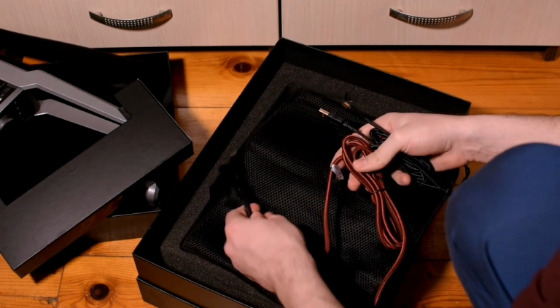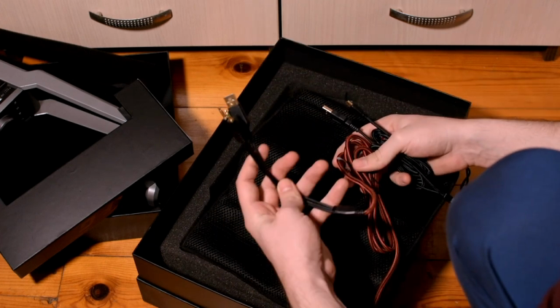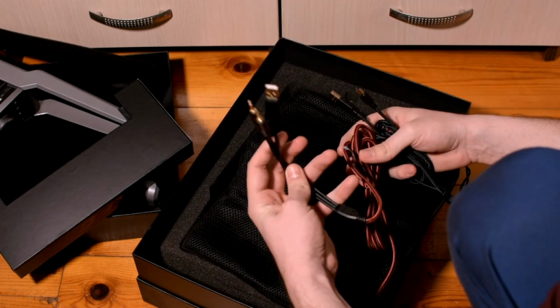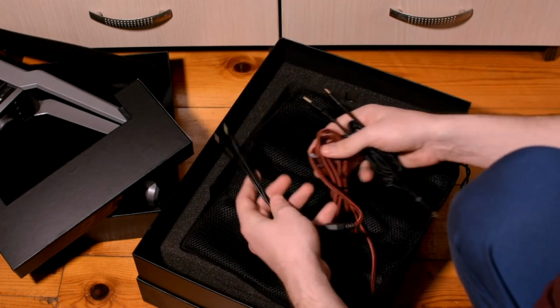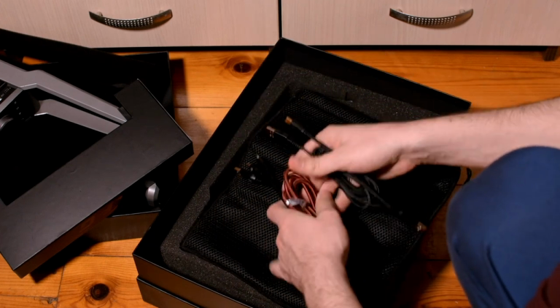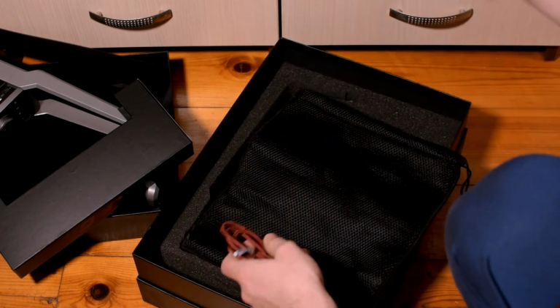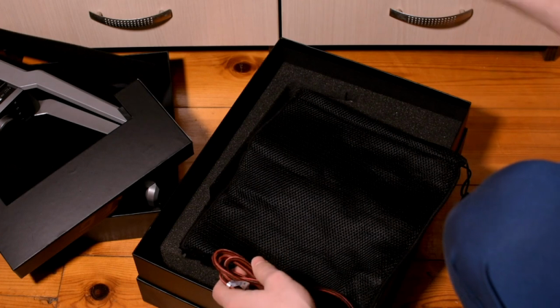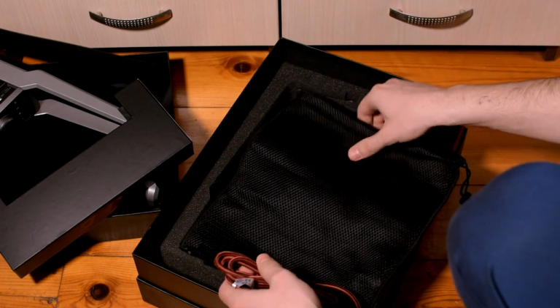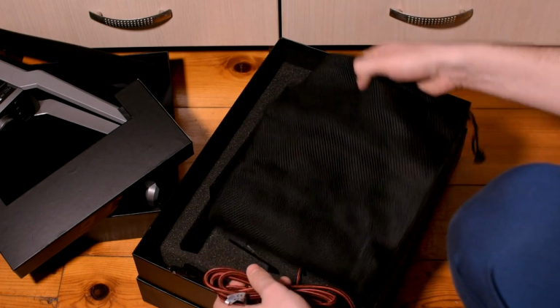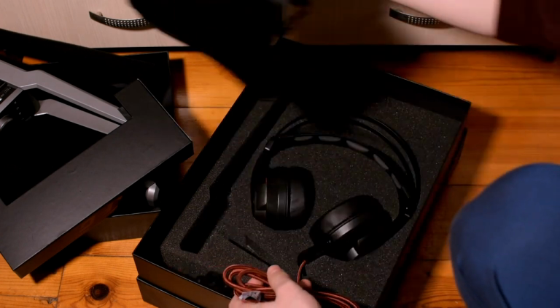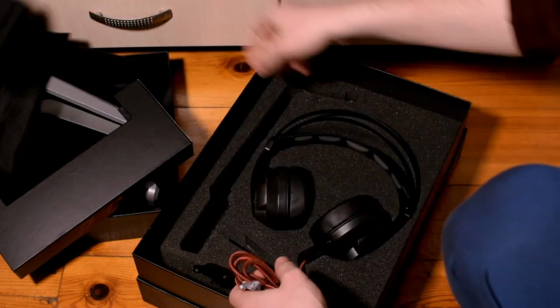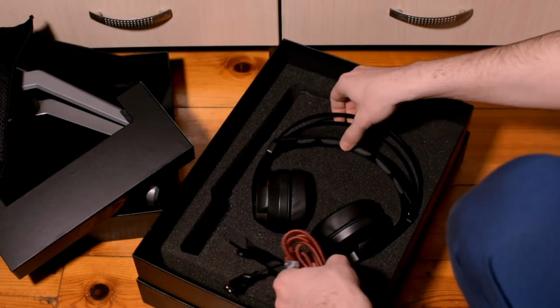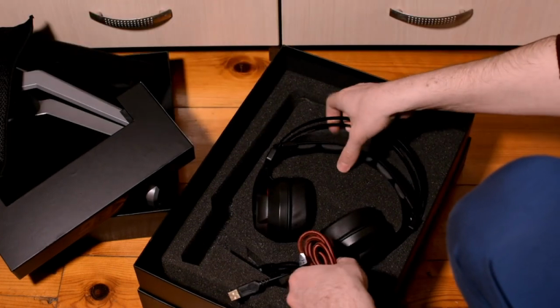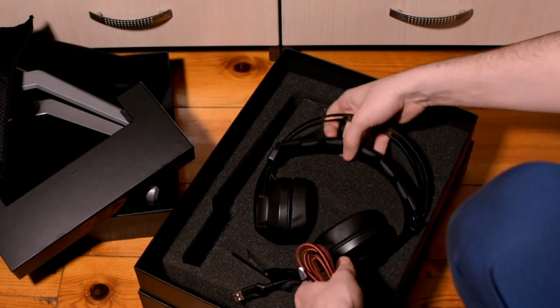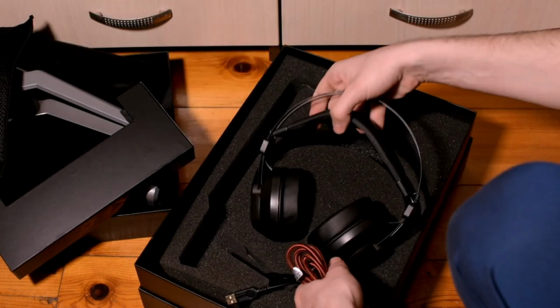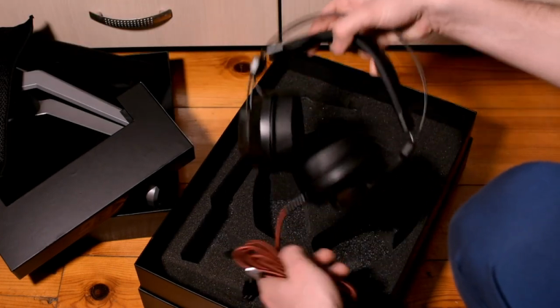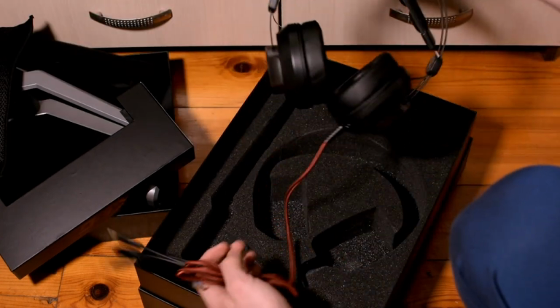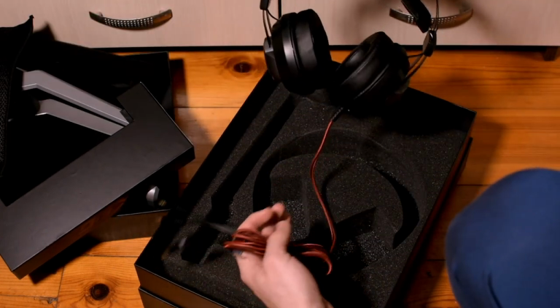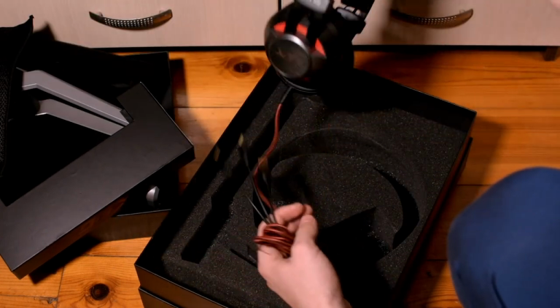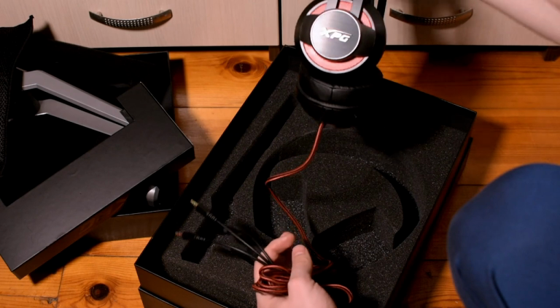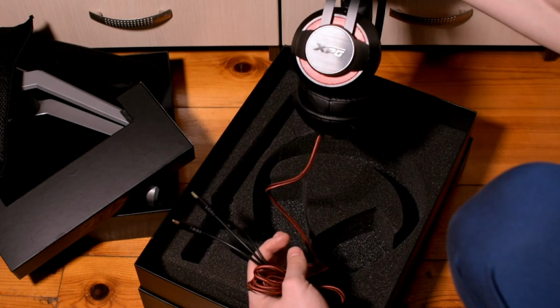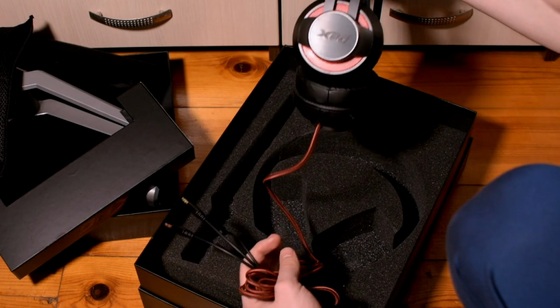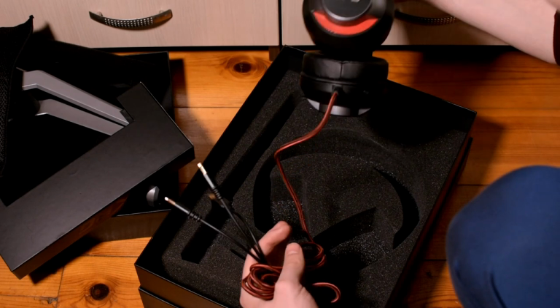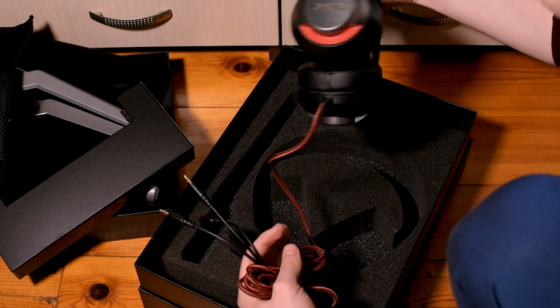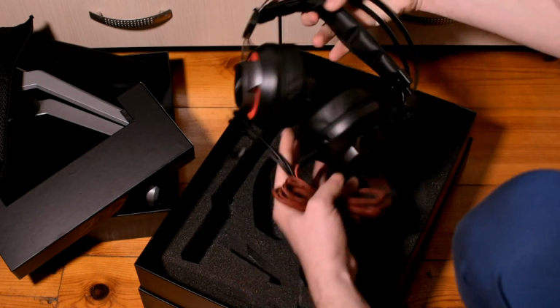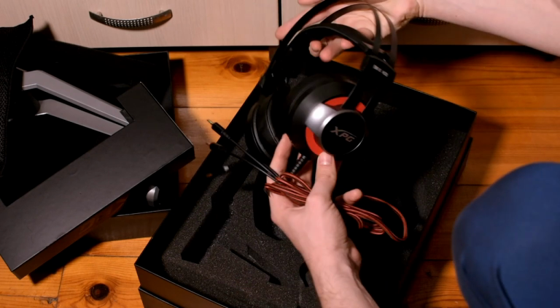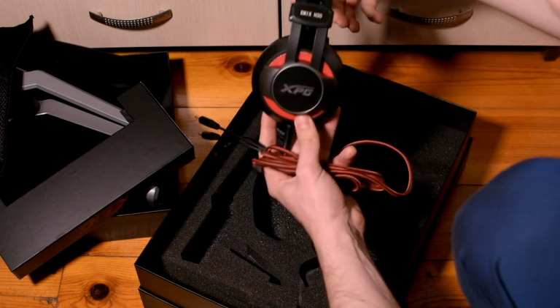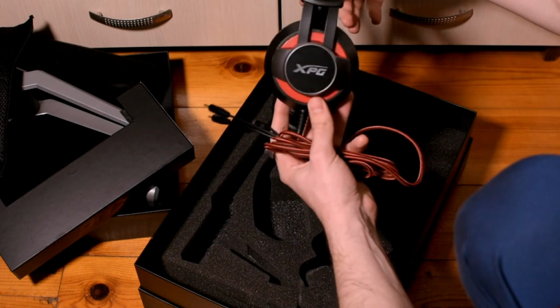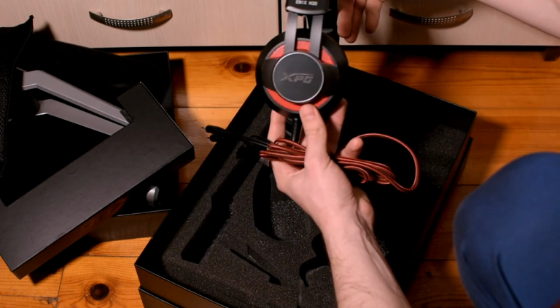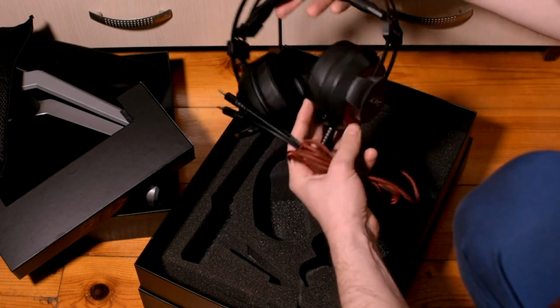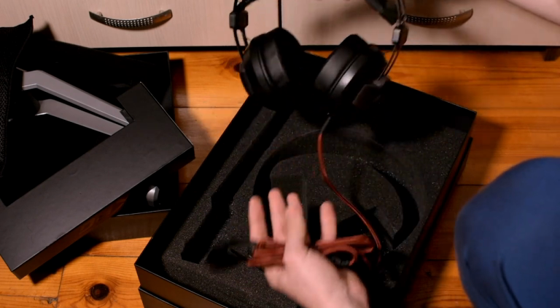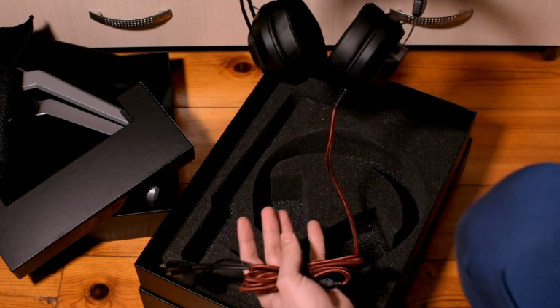They will be necessary of course, and we can see the headphones in all of their glory with these red and black elements — really aggressive.